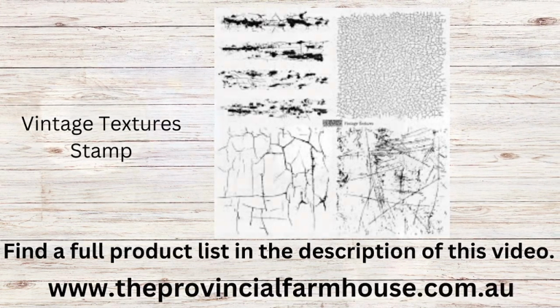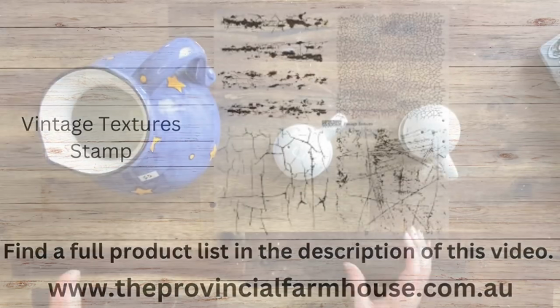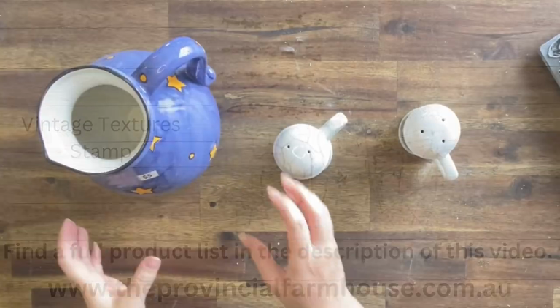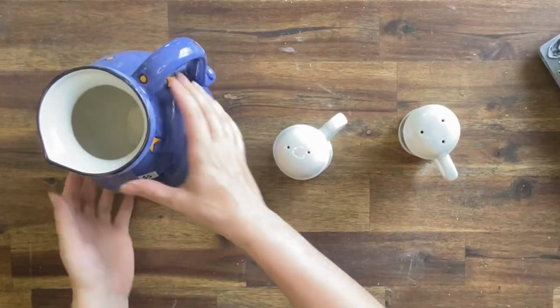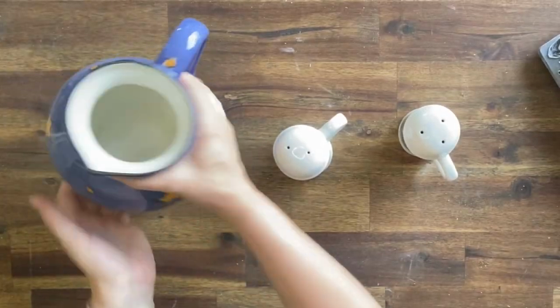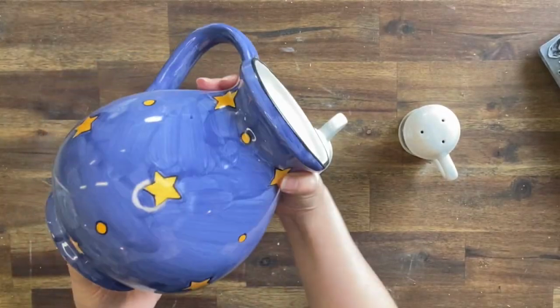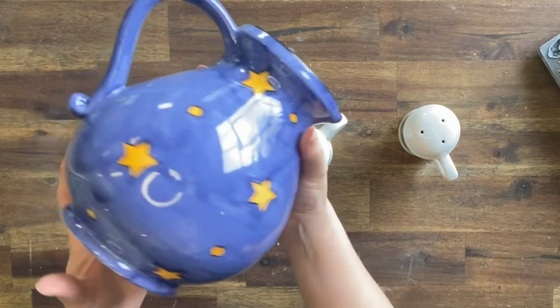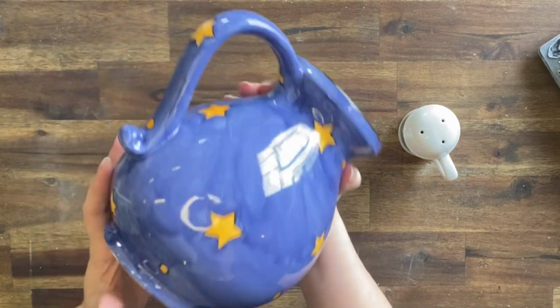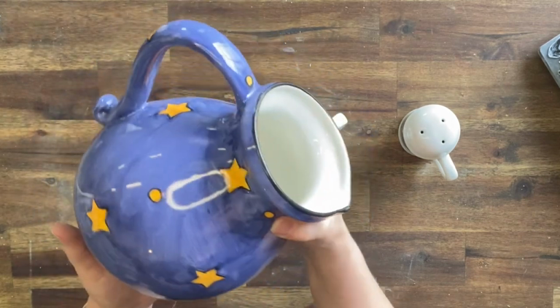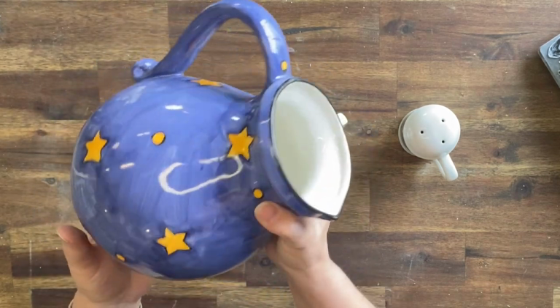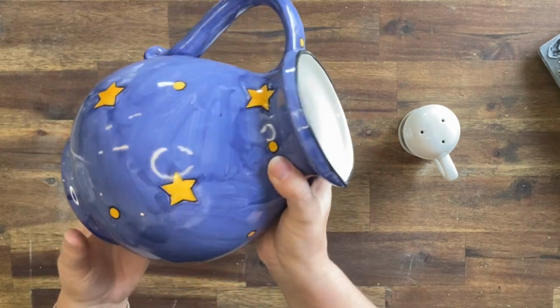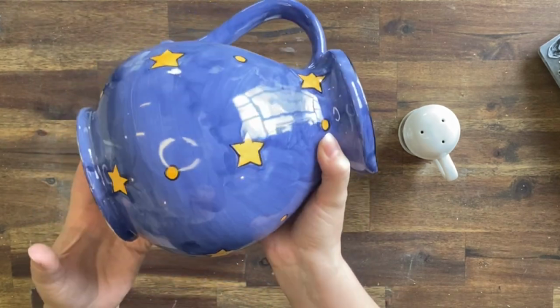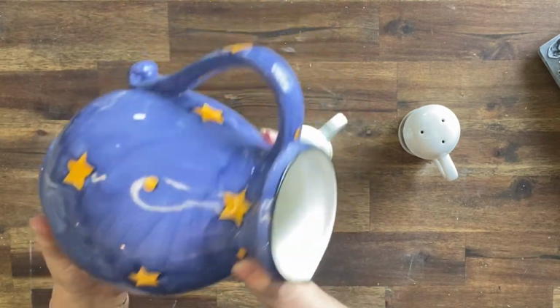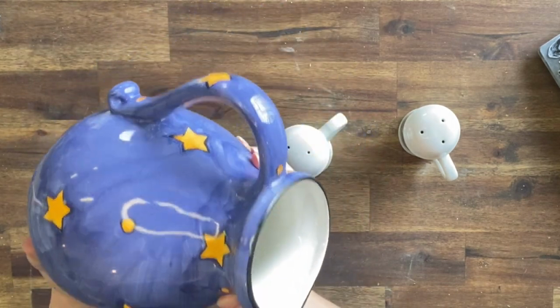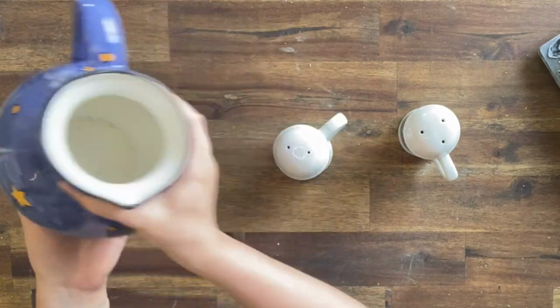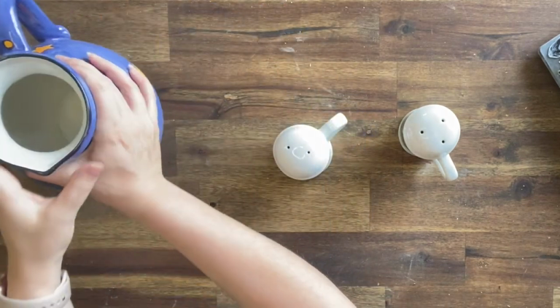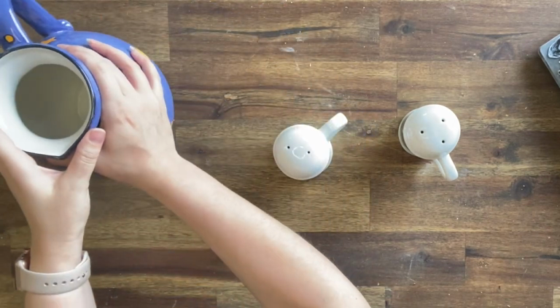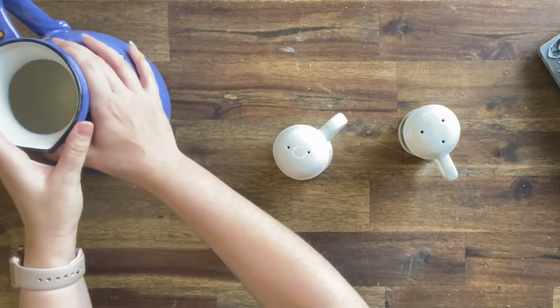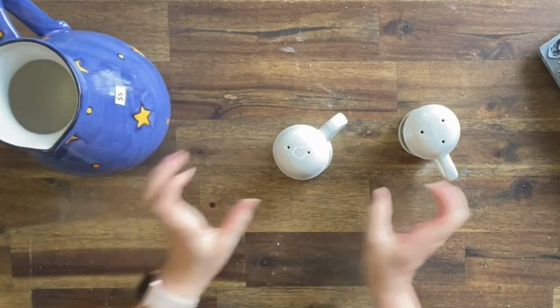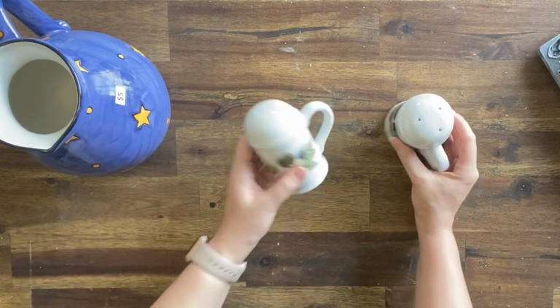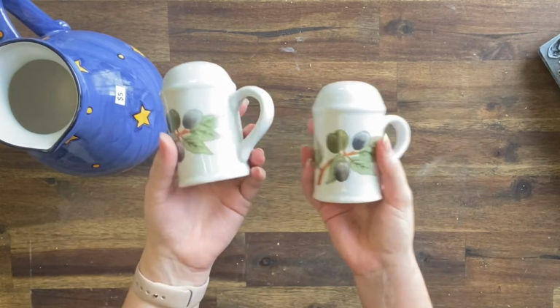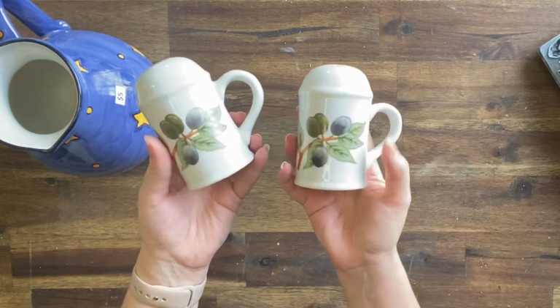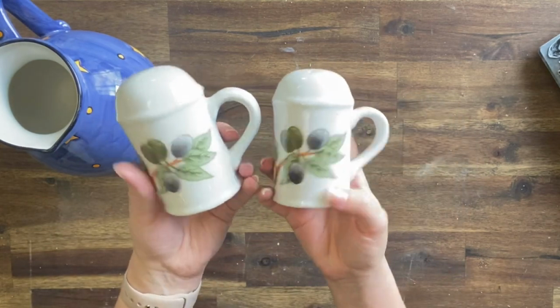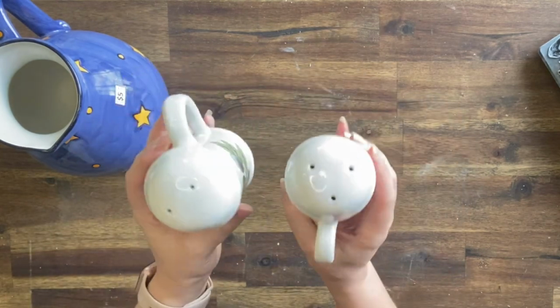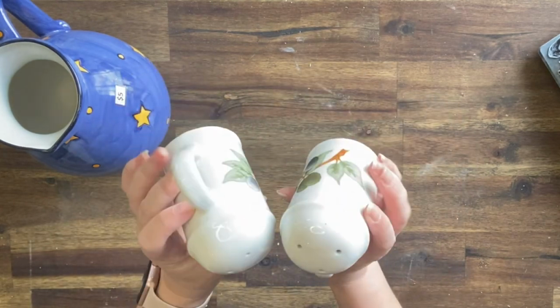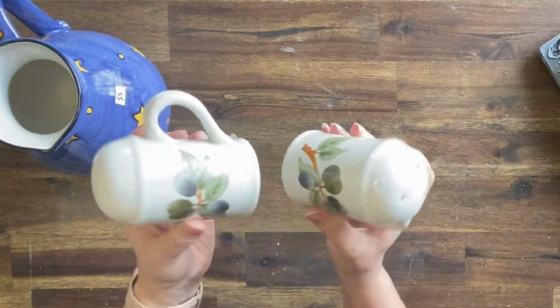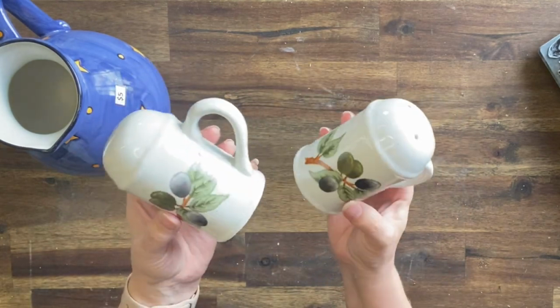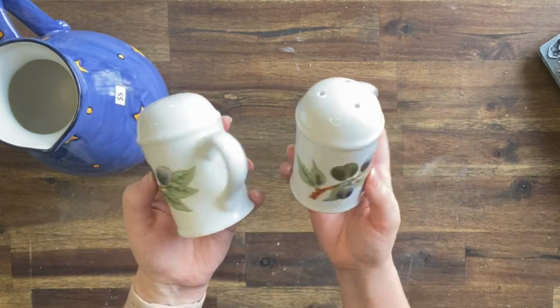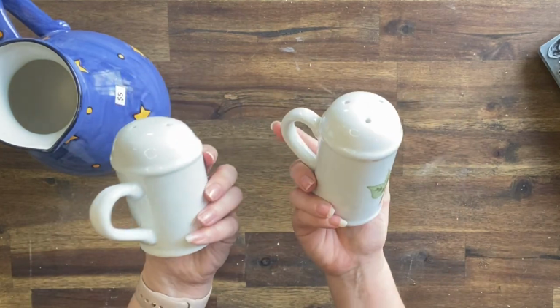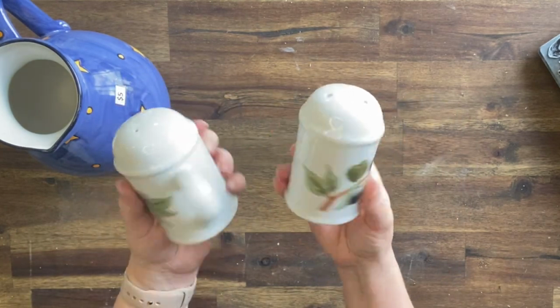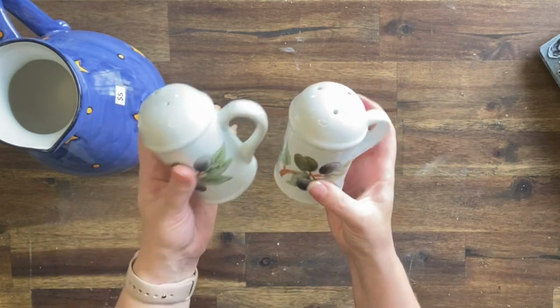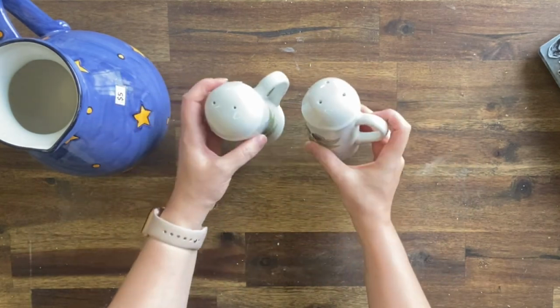I picked these items up at a thrift store. This jug I thought looked really lovely but I didn't really like the color, and these salt and pepper shakers were really cute. So I thought that I would have a go at adding some molds to them.